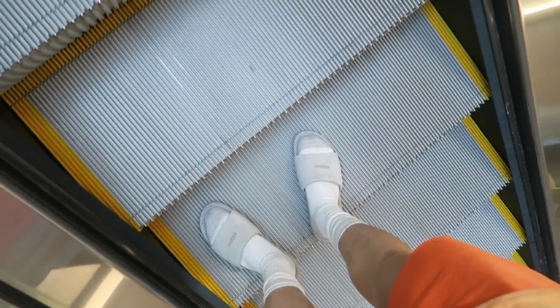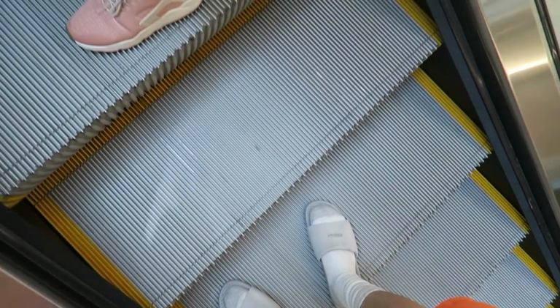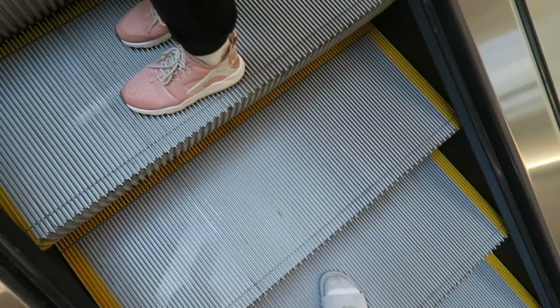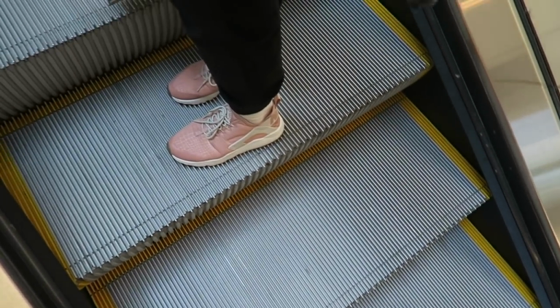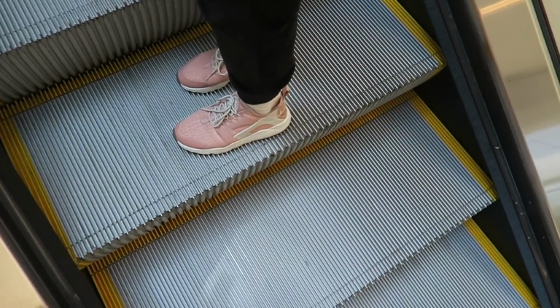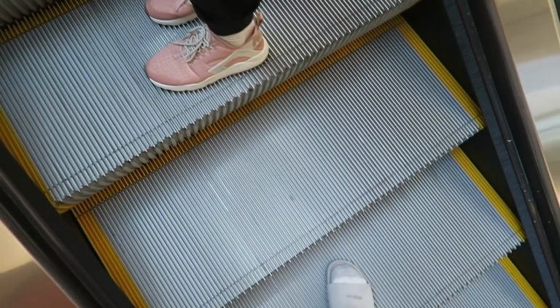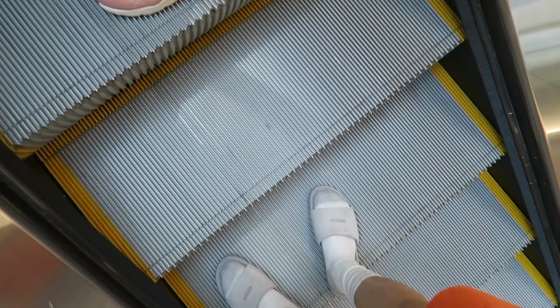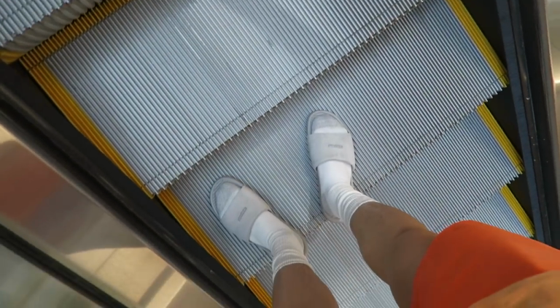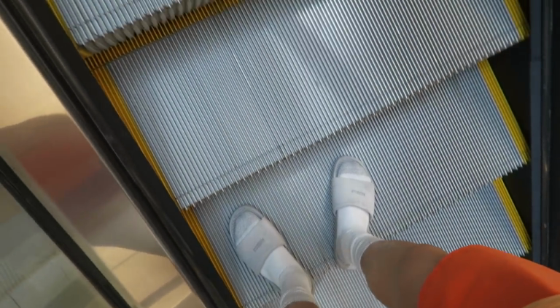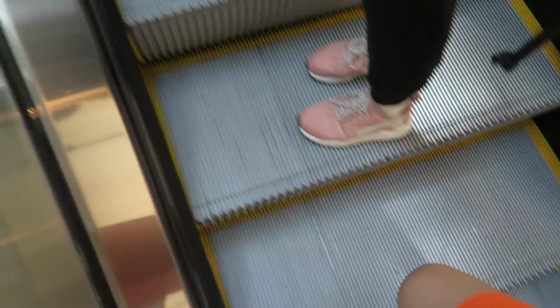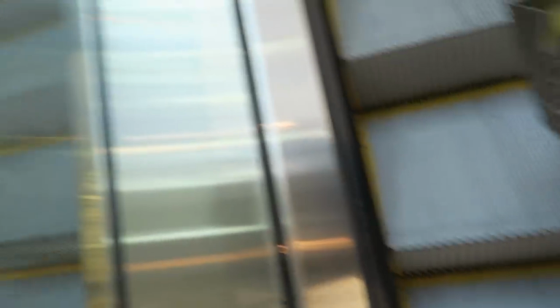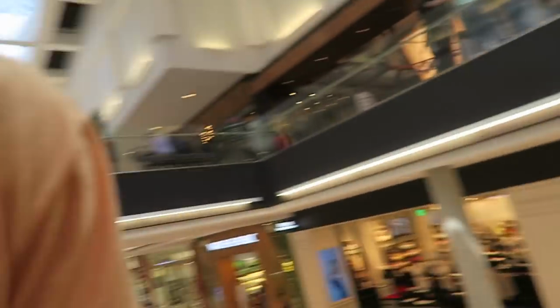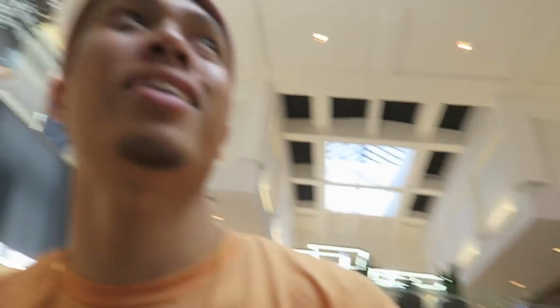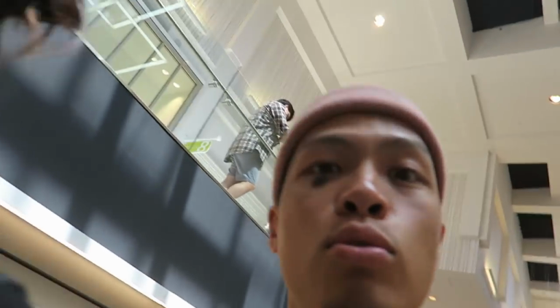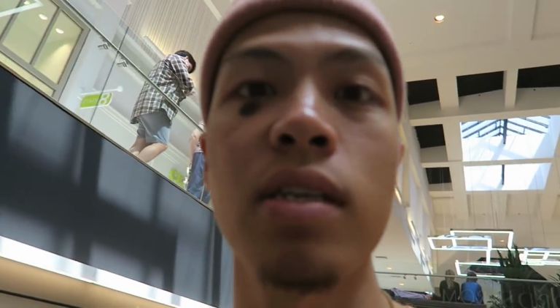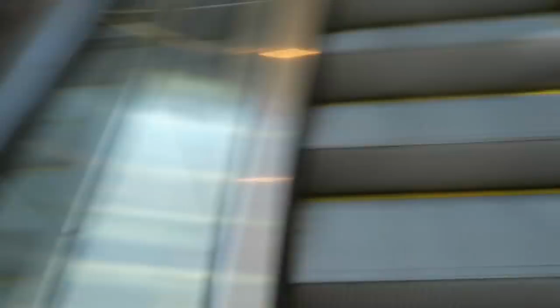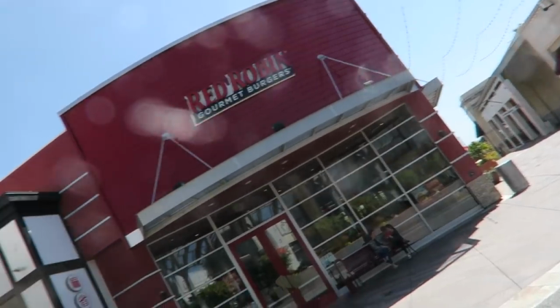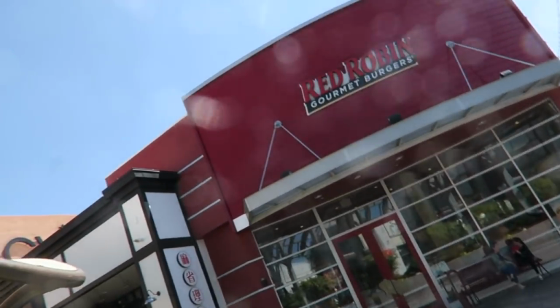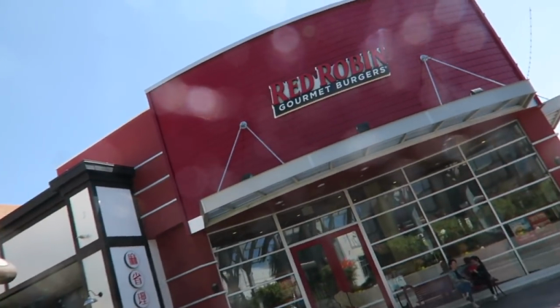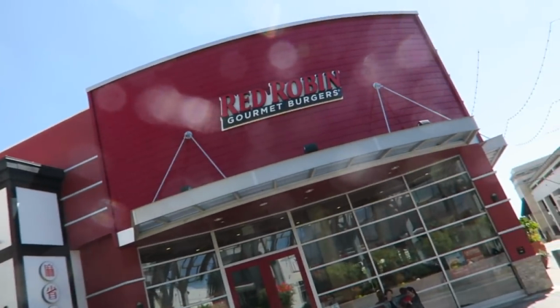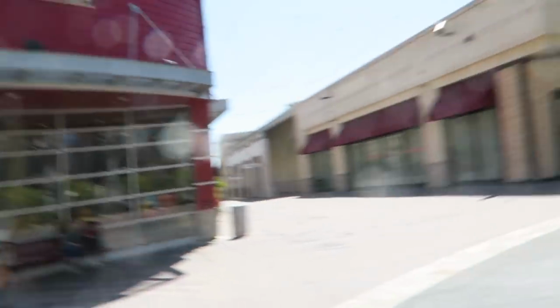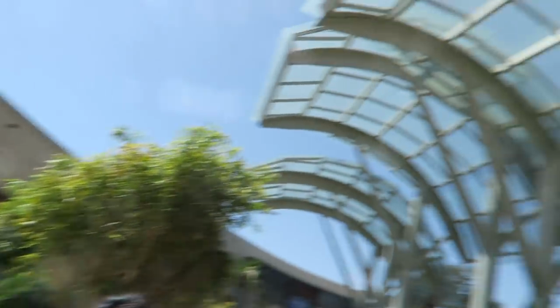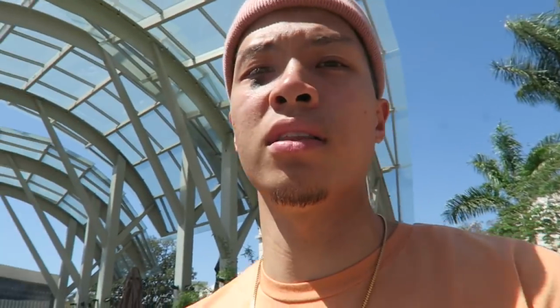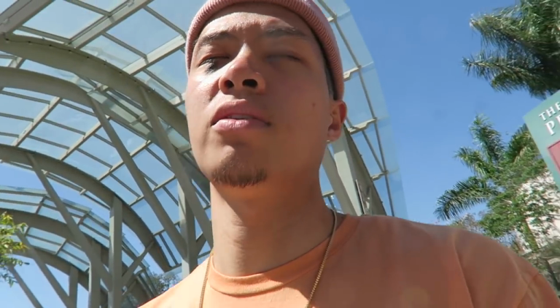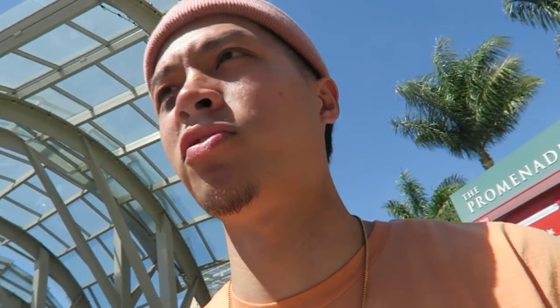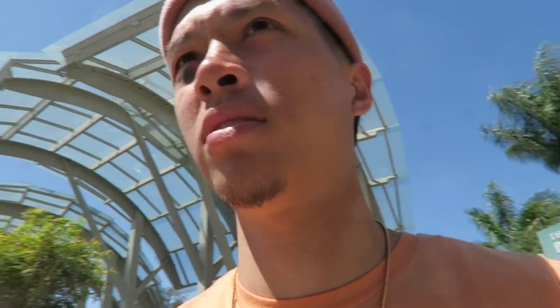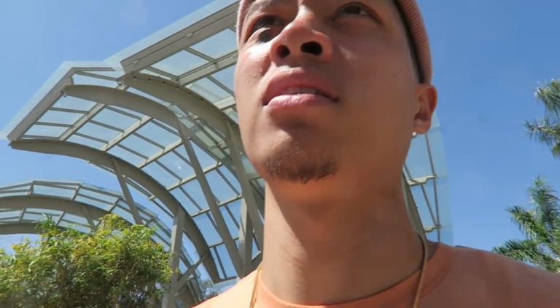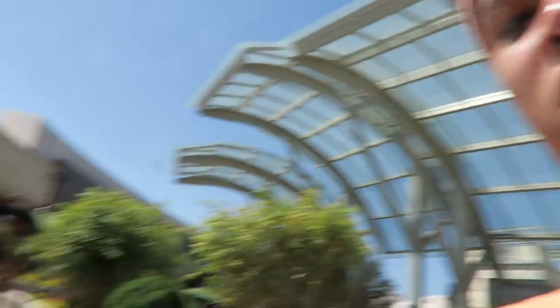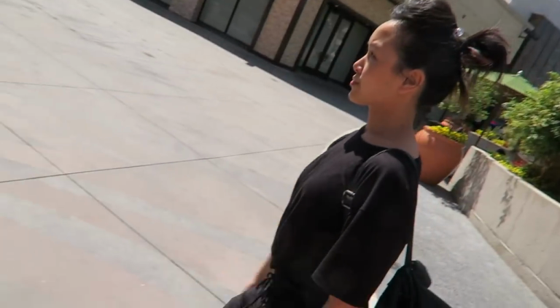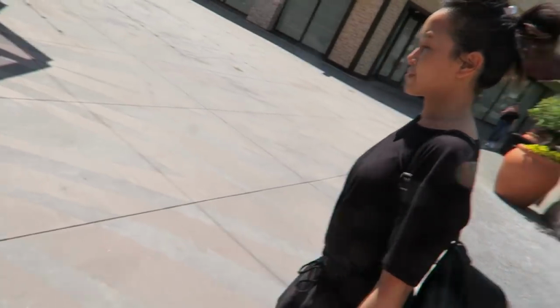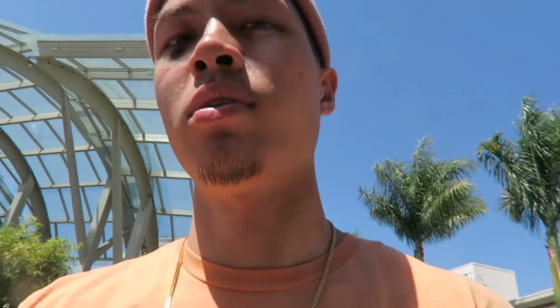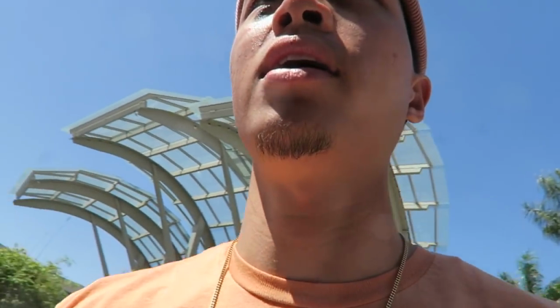Boo-boo's trying to buy some new sneakers today, looking at 270s. You know we about to hit Red Robin for the unlimited french fries — something we both love.